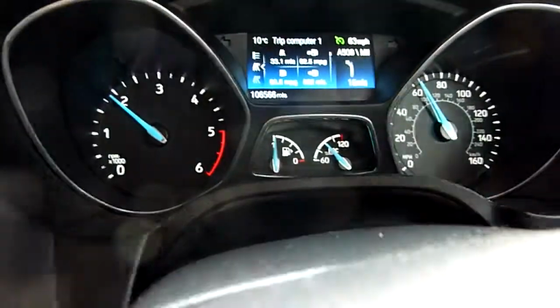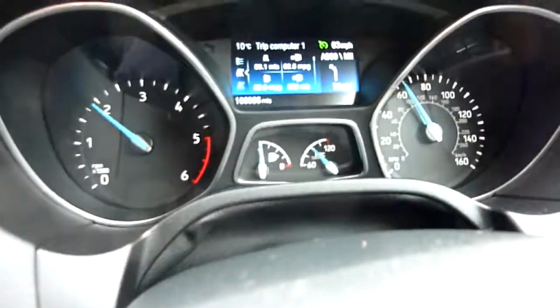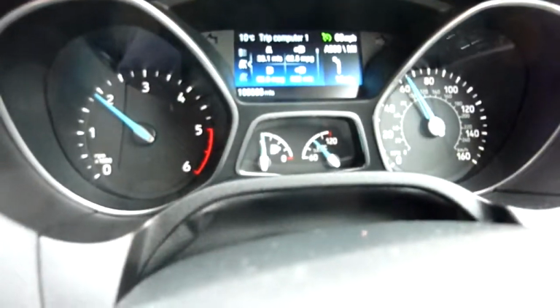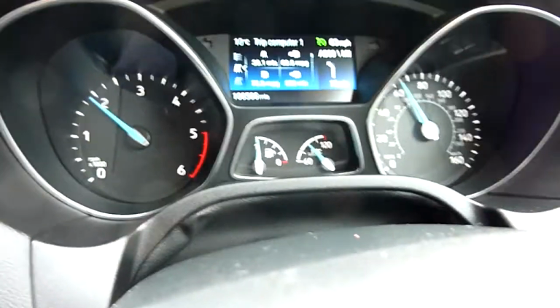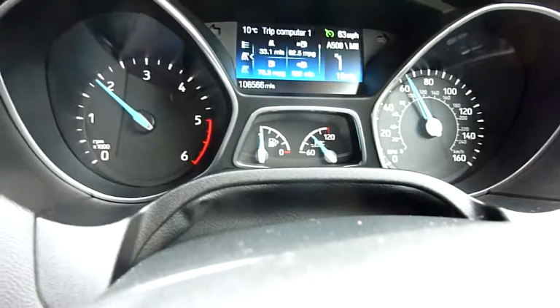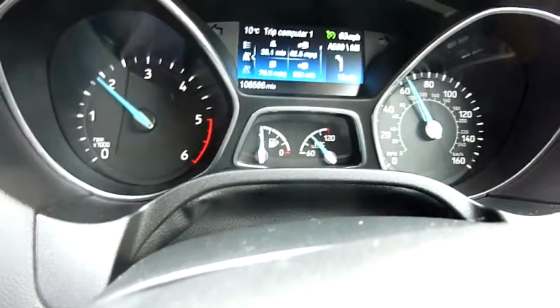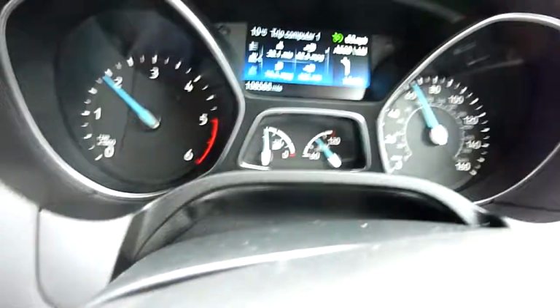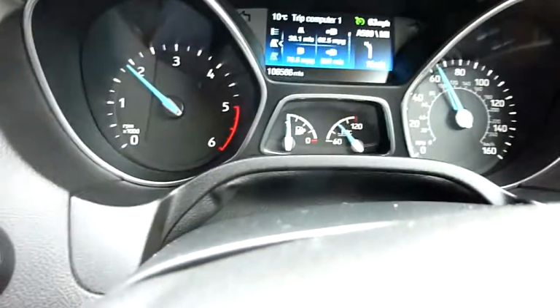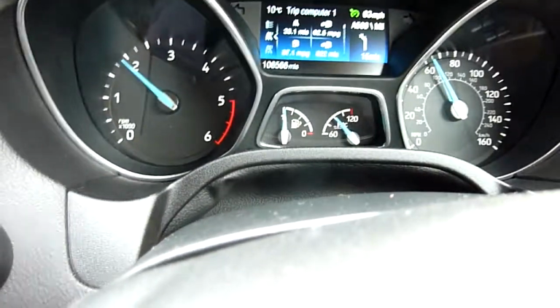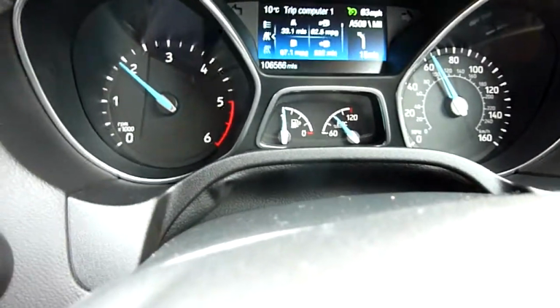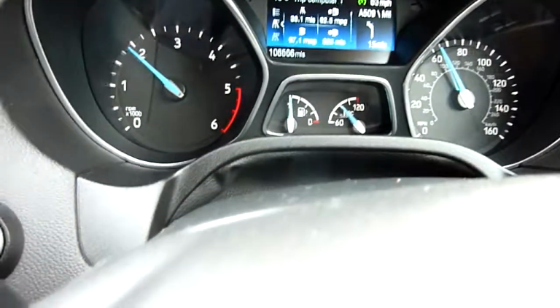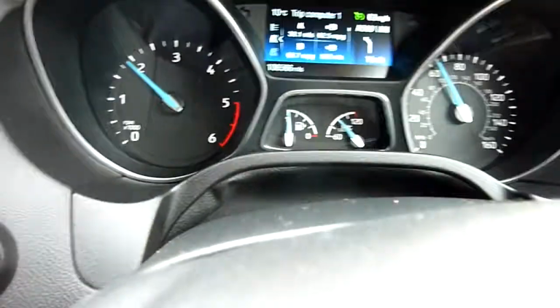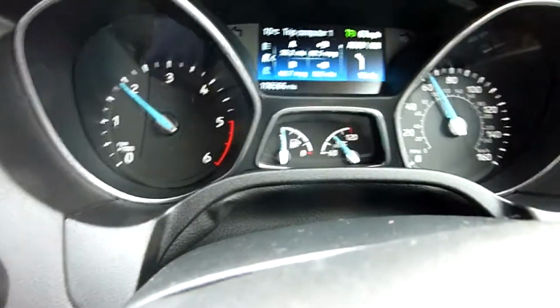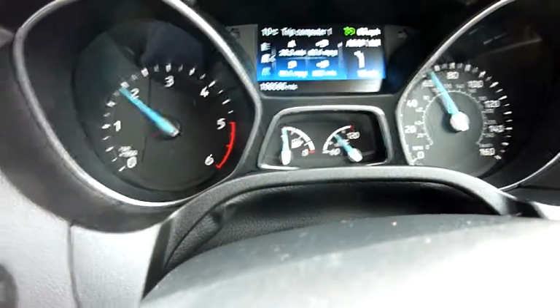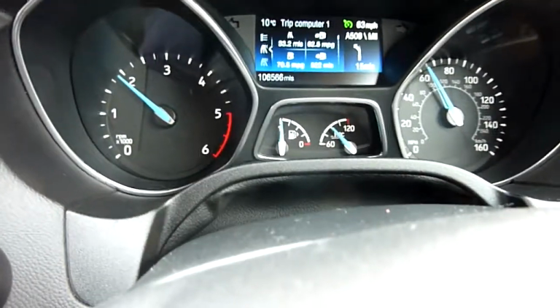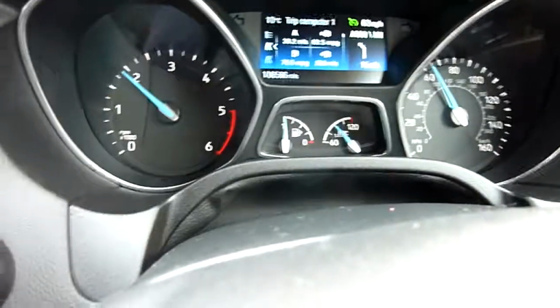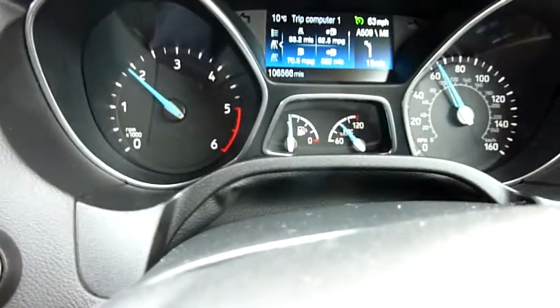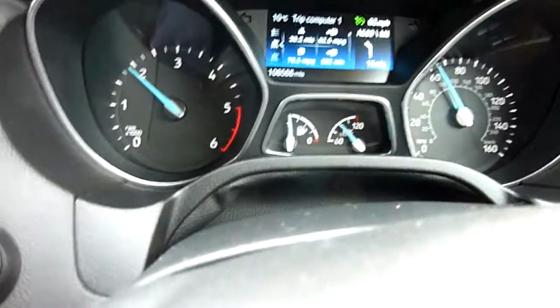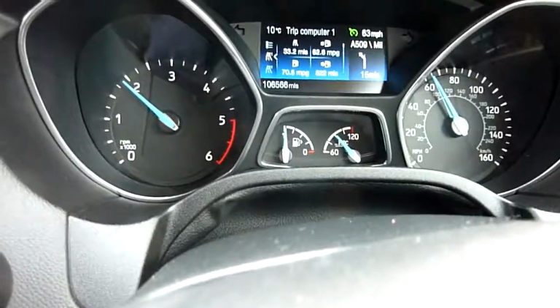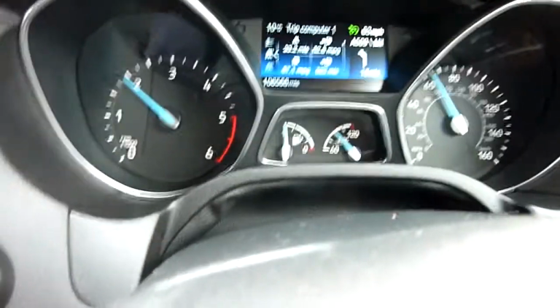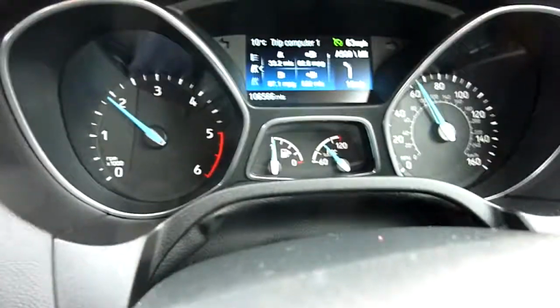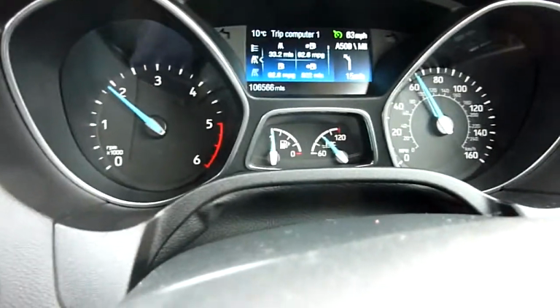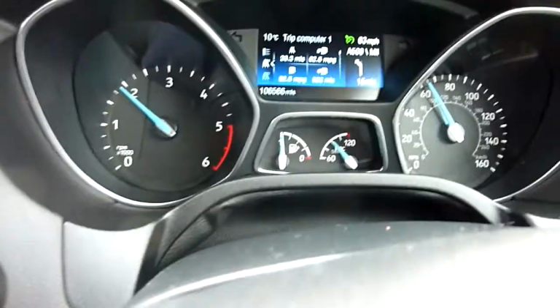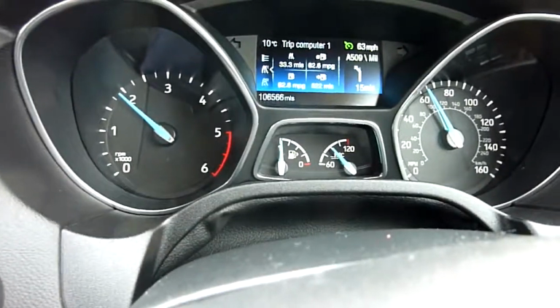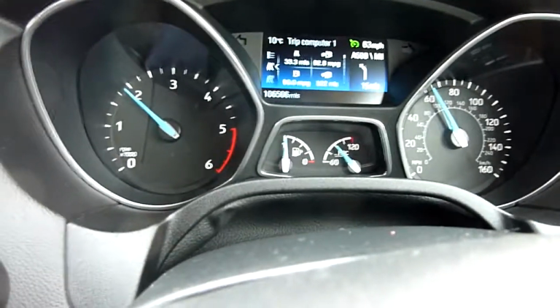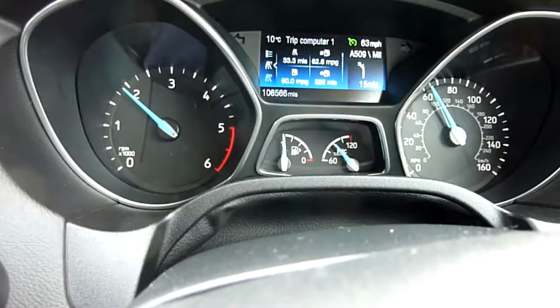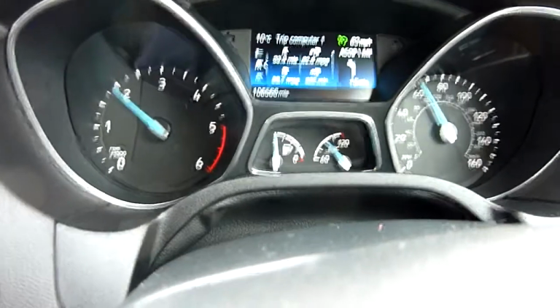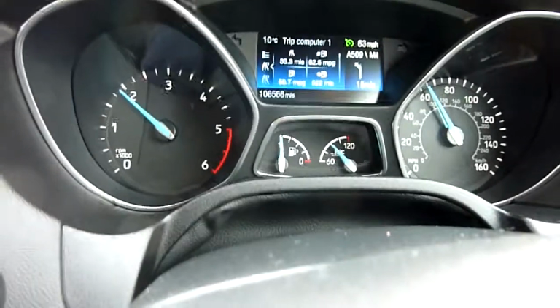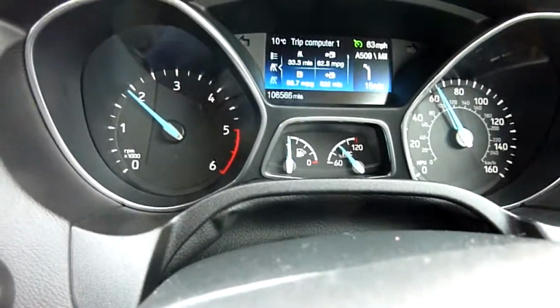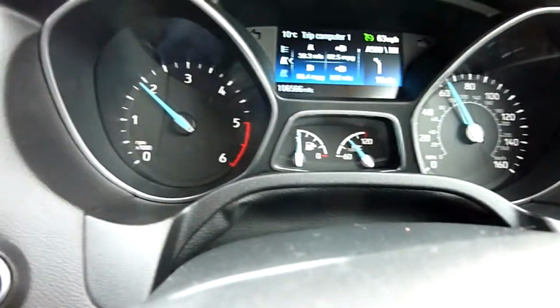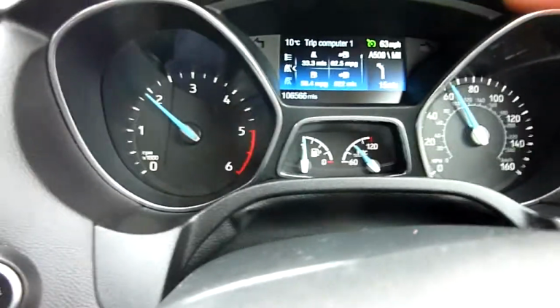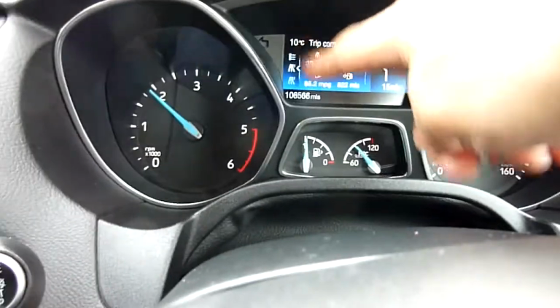Look at the revs on 6th gear — it's got 1,900, 1,850, something like that — getting about 70 miles per gallon on the bottom left there.